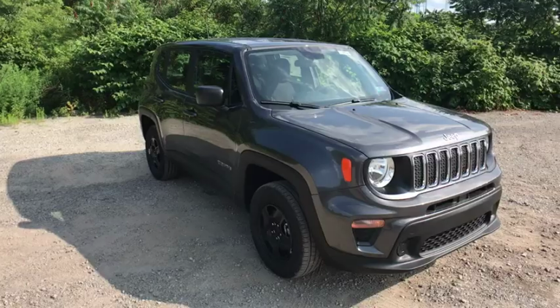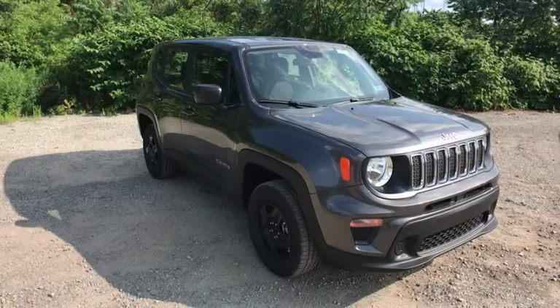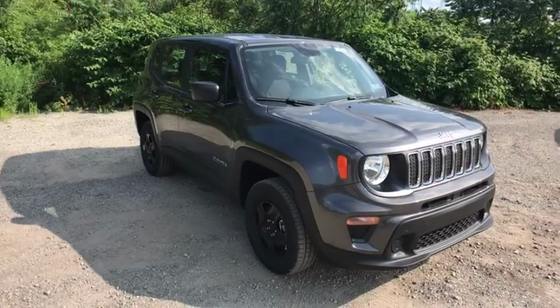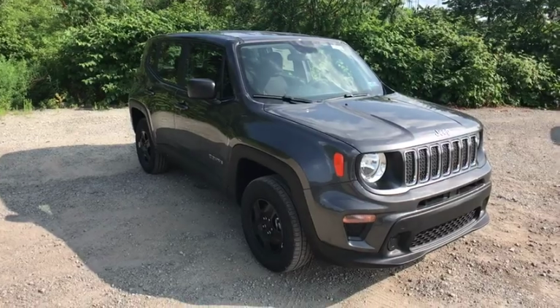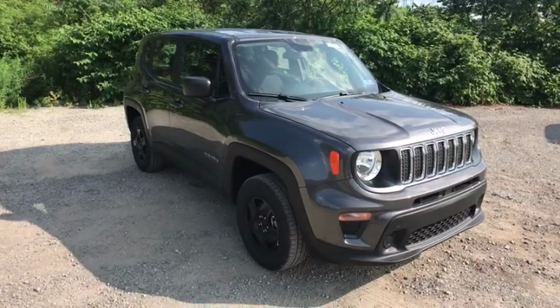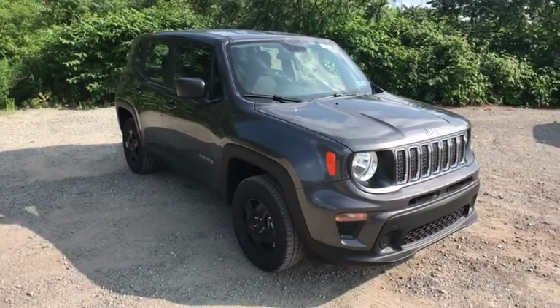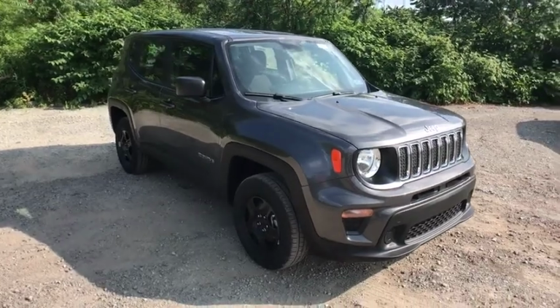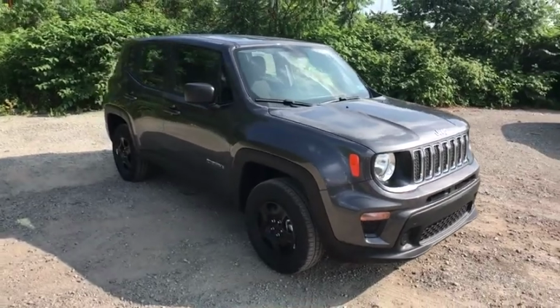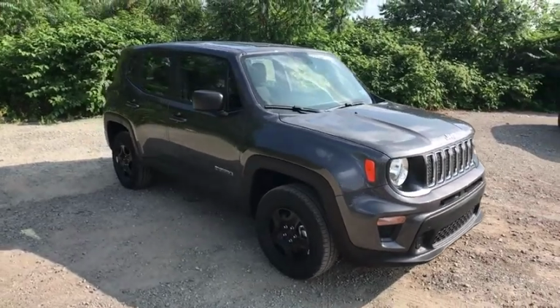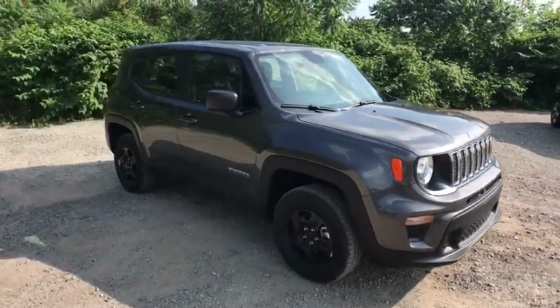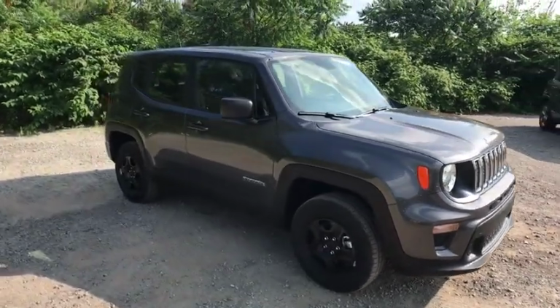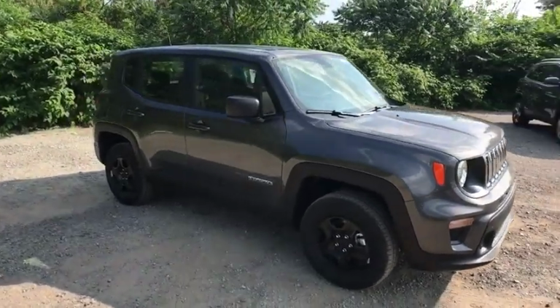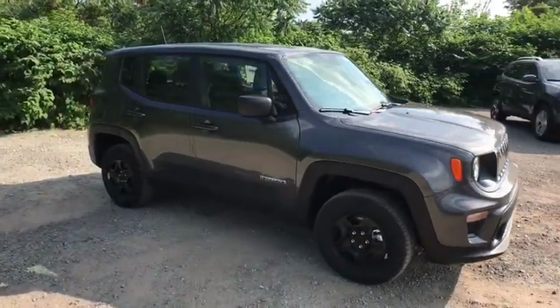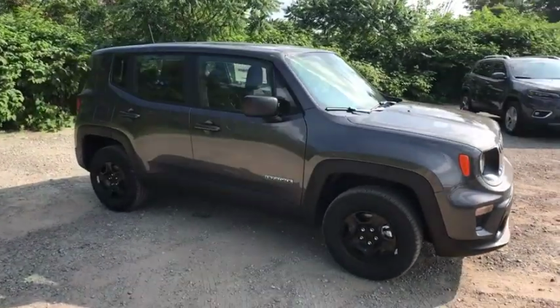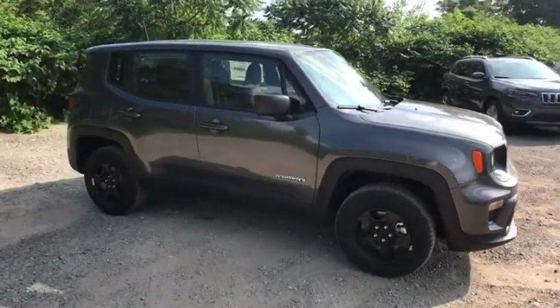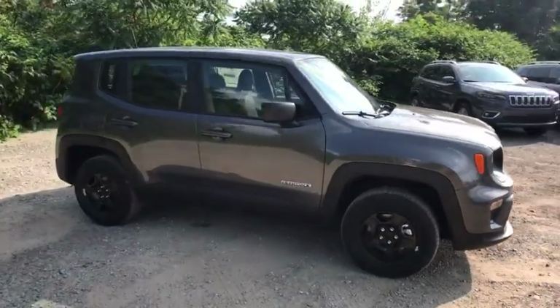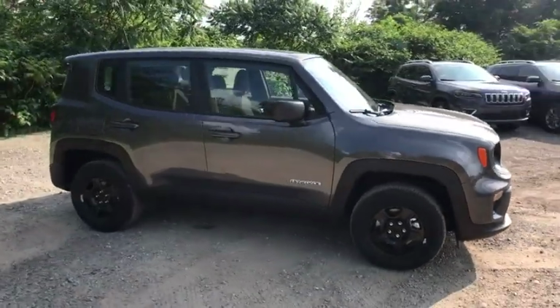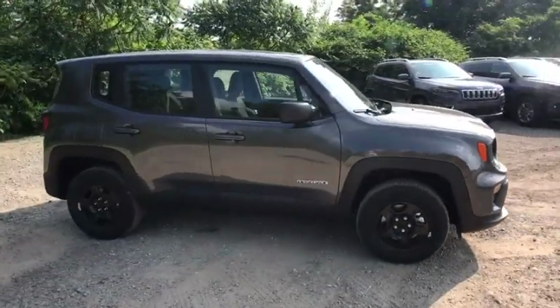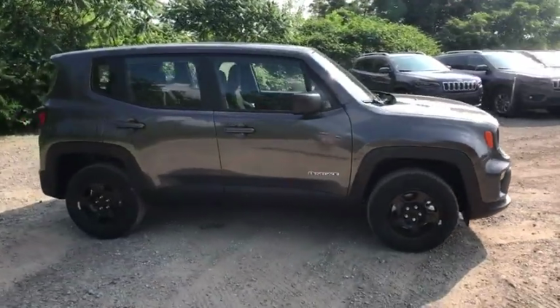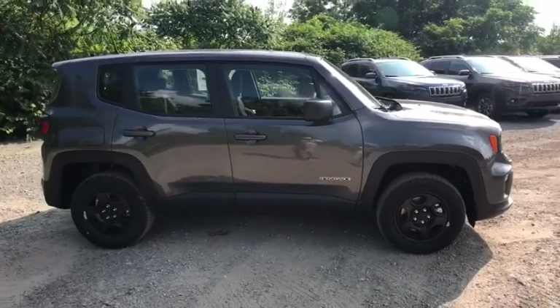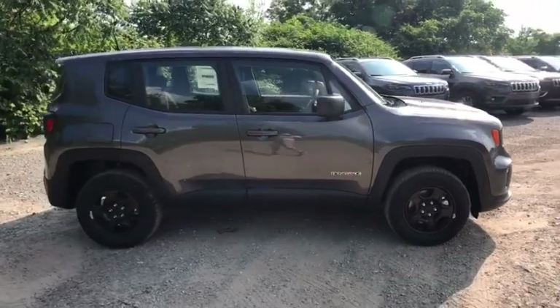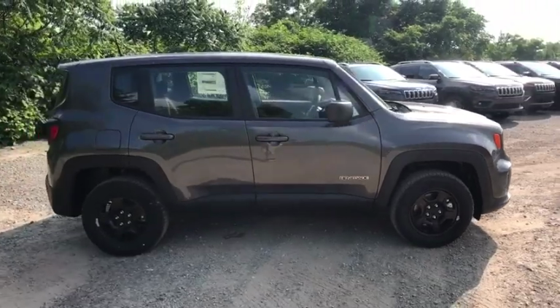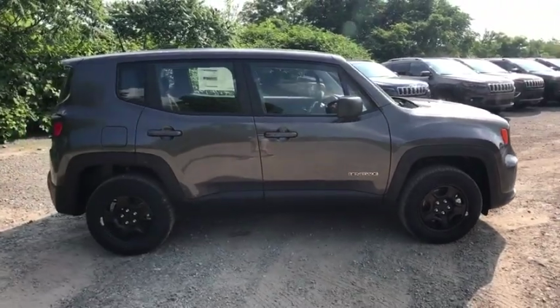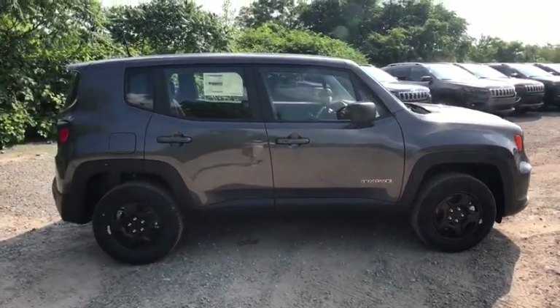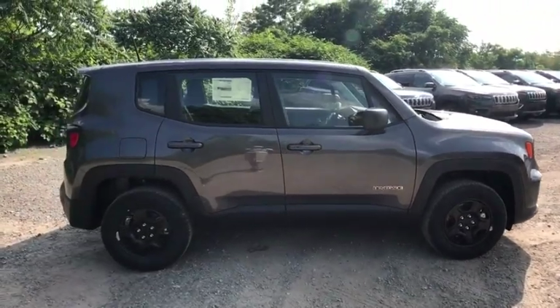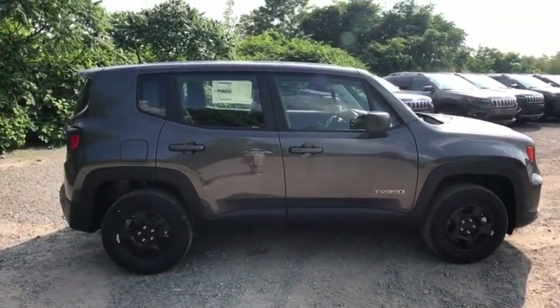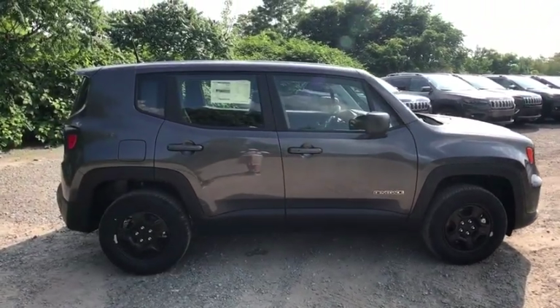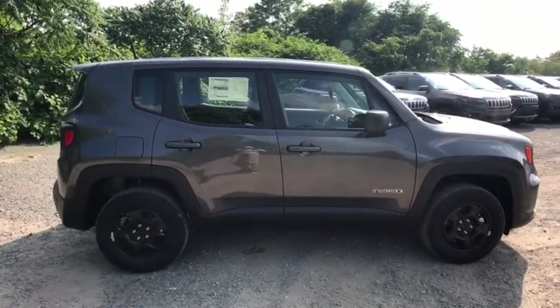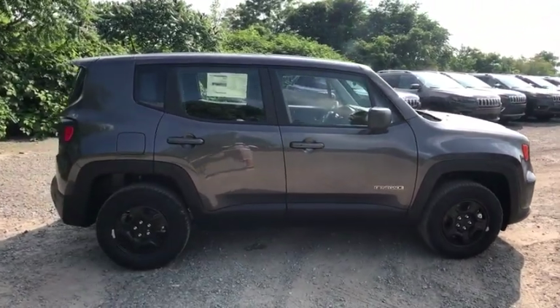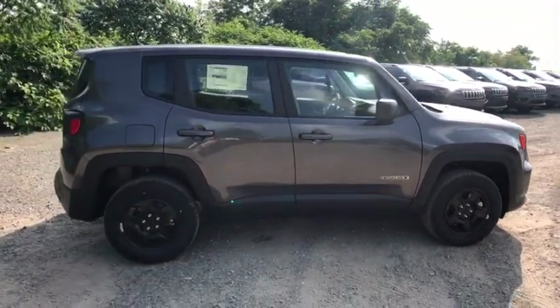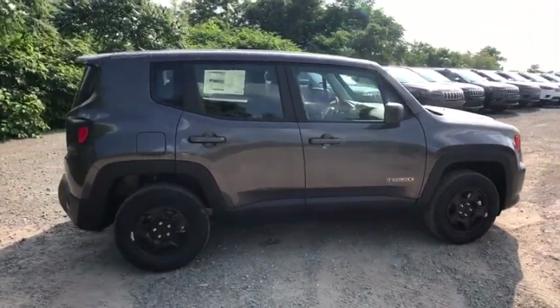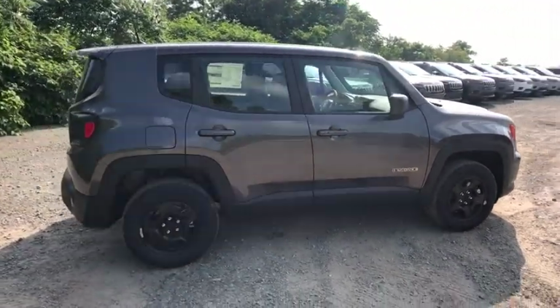Looking for the right vehicle? Check out the 2019 Jeep Renegade. The Jeep Renegade offers full-size capability built into a smaller SUV.